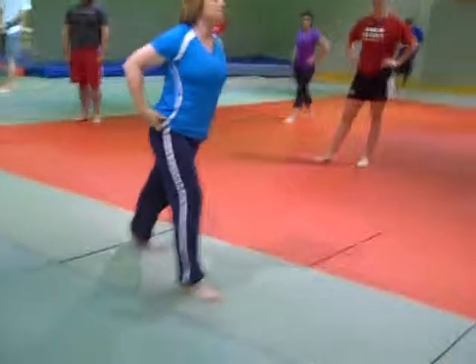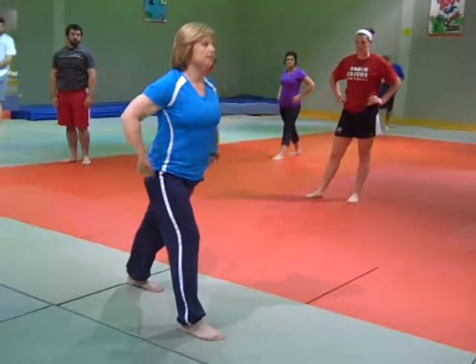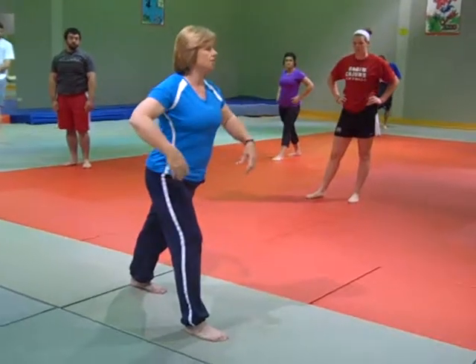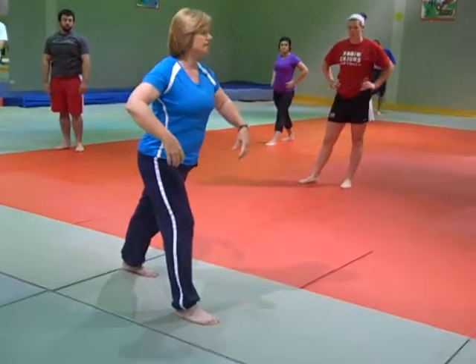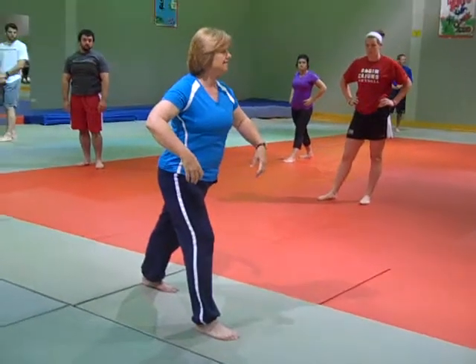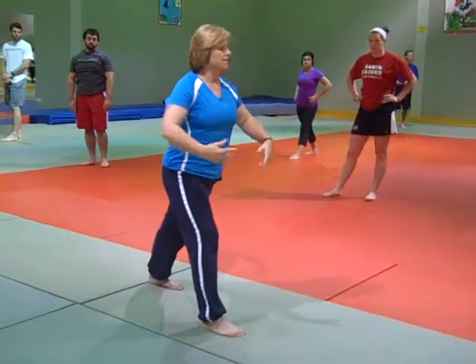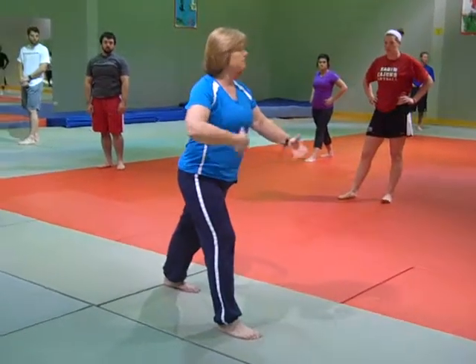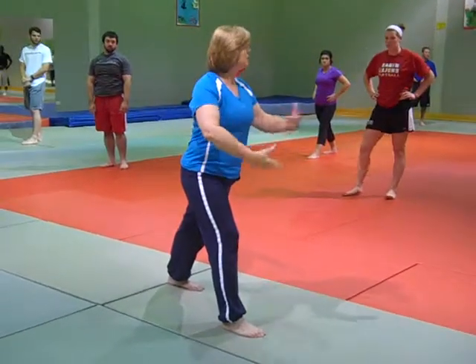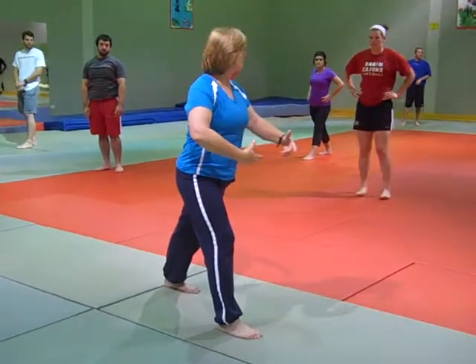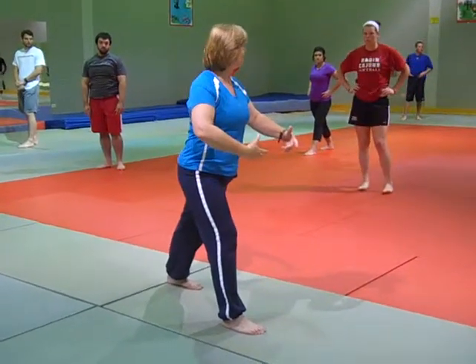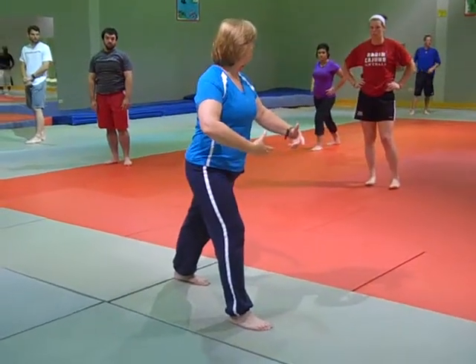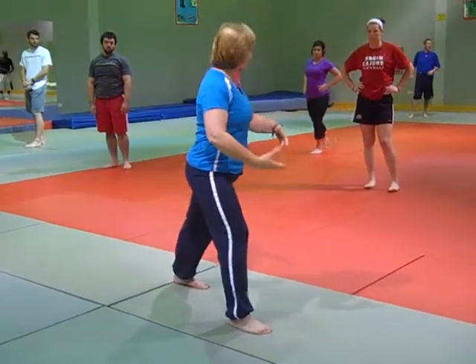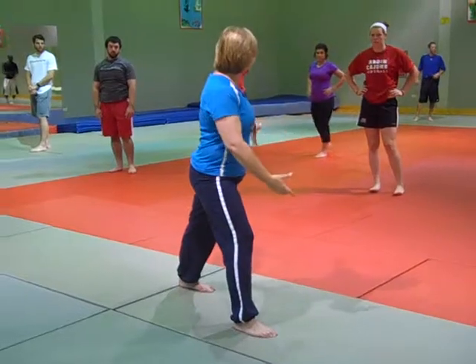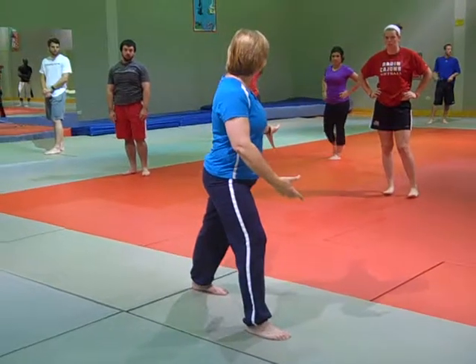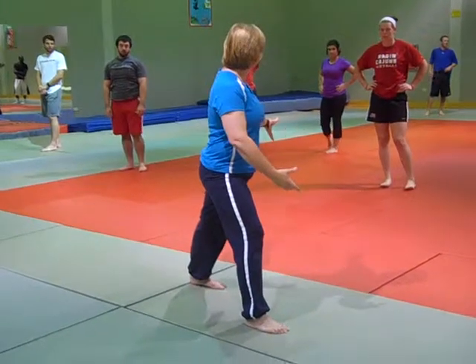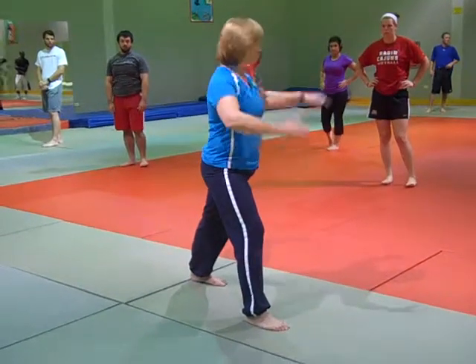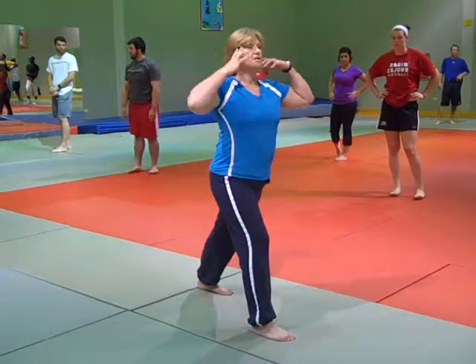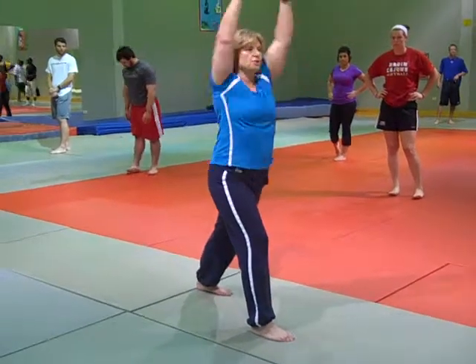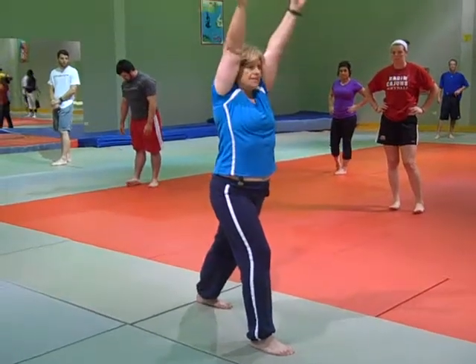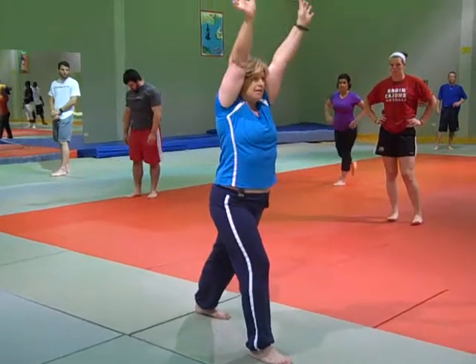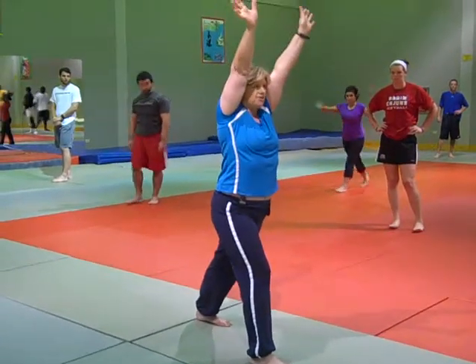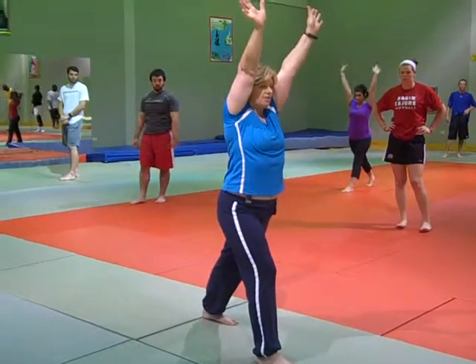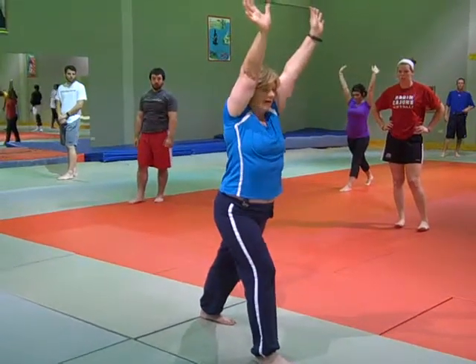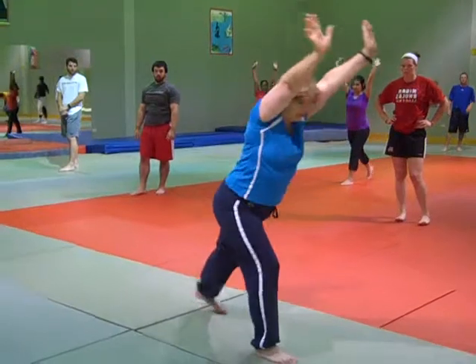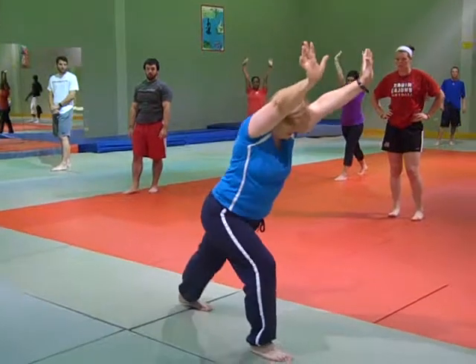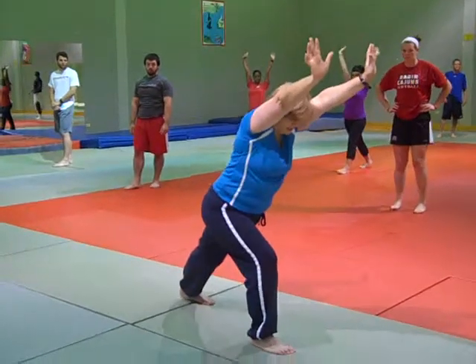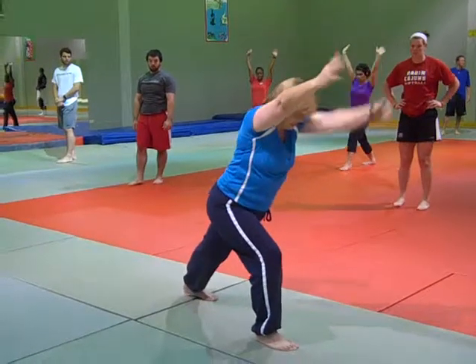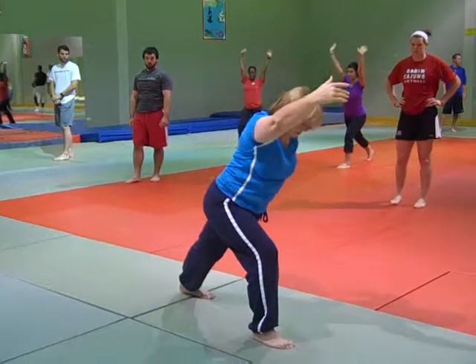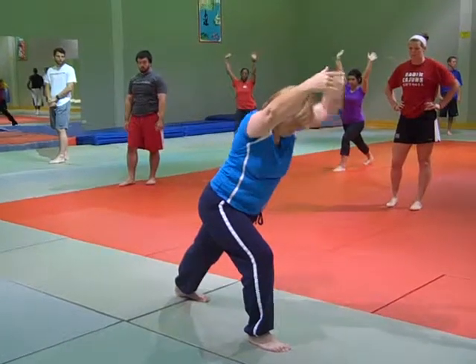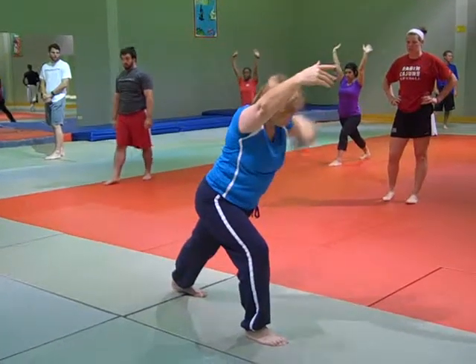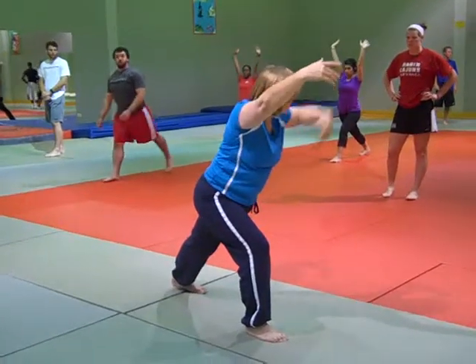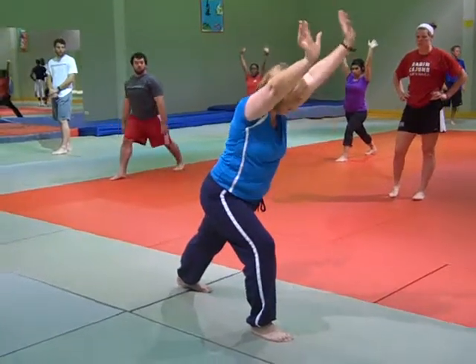To teach kids to do handstands, they must be able to do forward rolls first, and that's why we practice the other thing. You want your biceps and your ears together. I want to lean as much as I can — I've got like a 45-degree angle here.